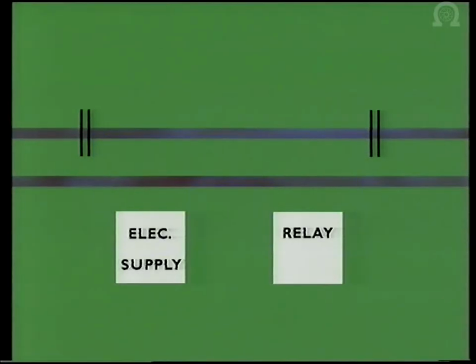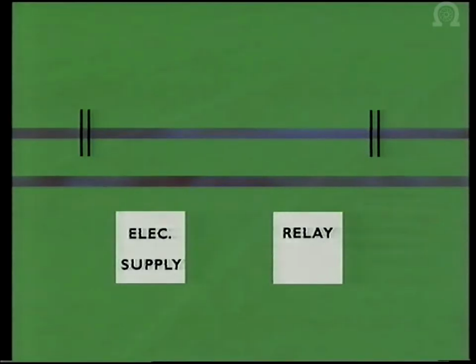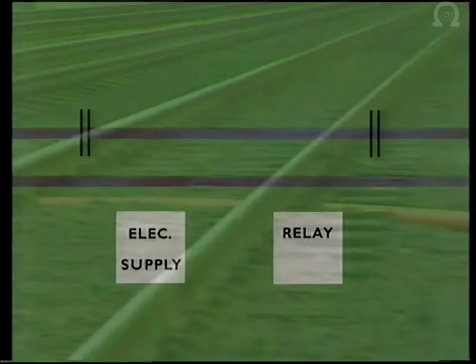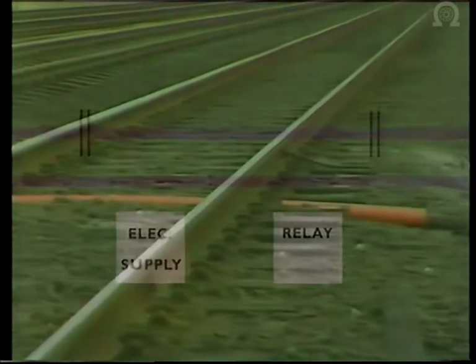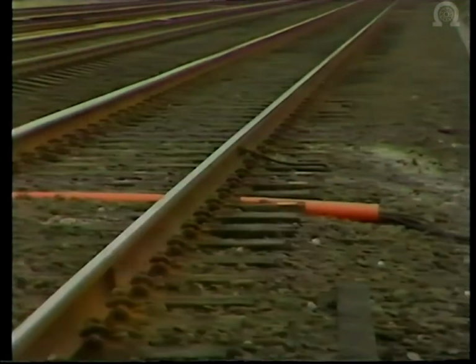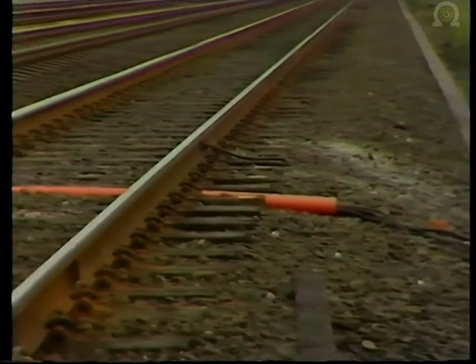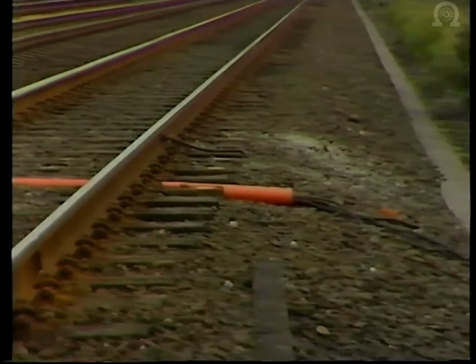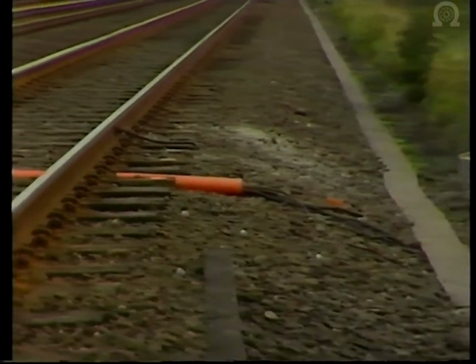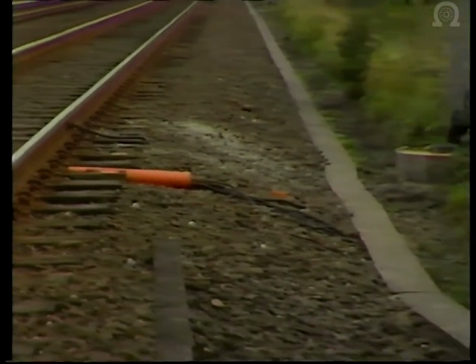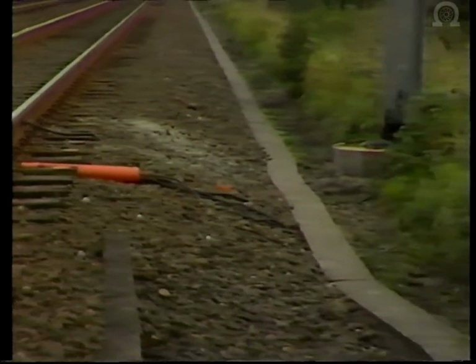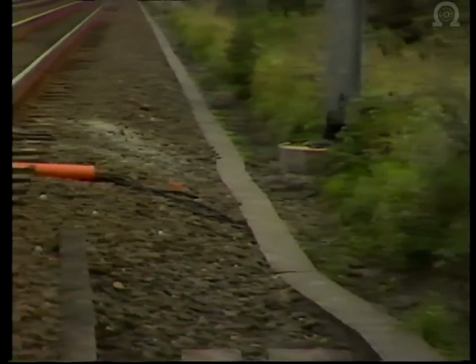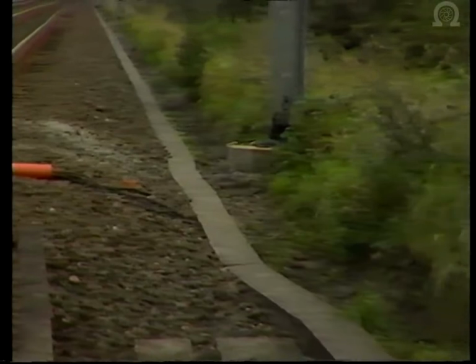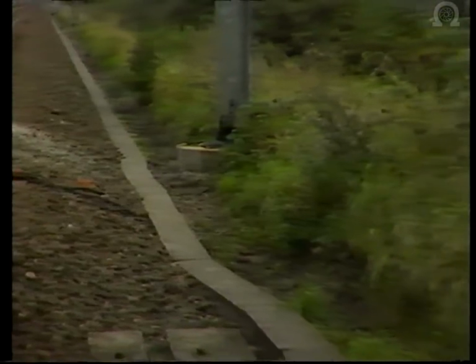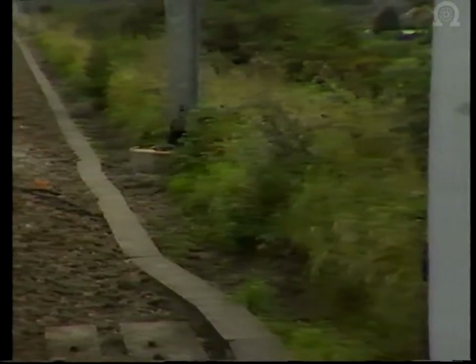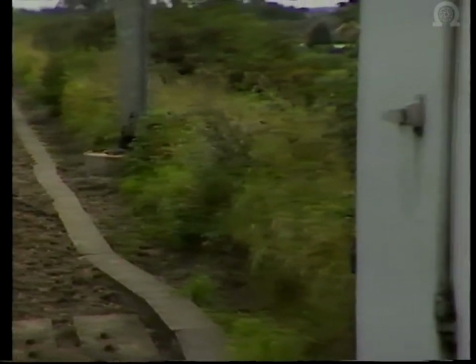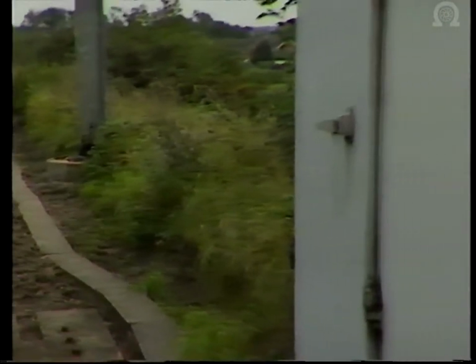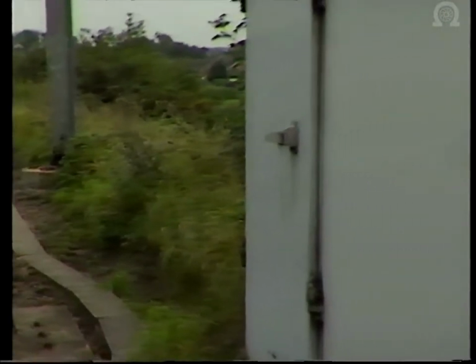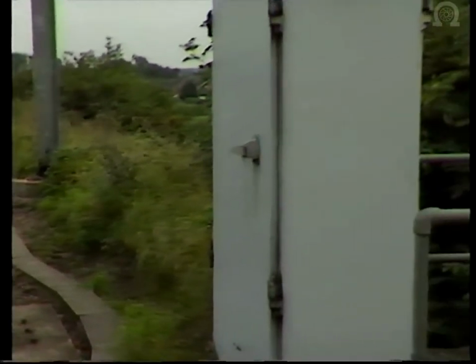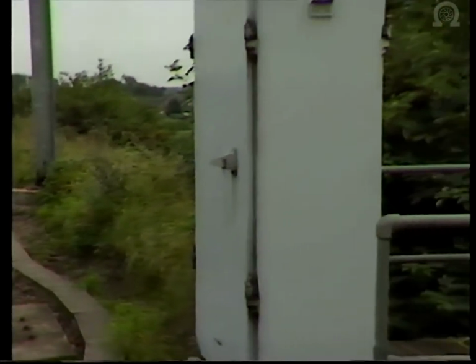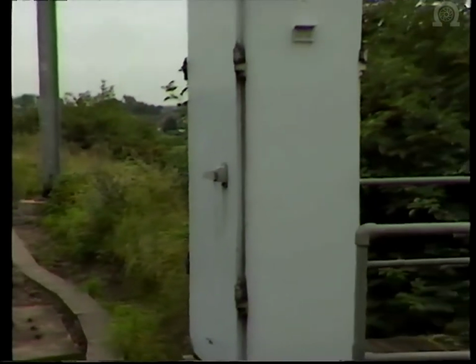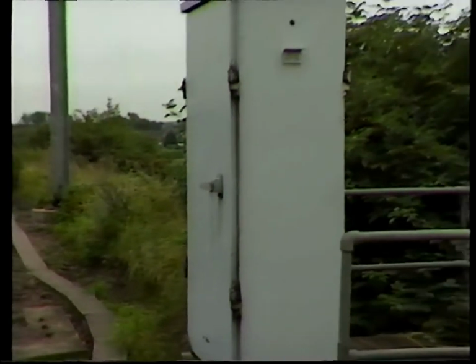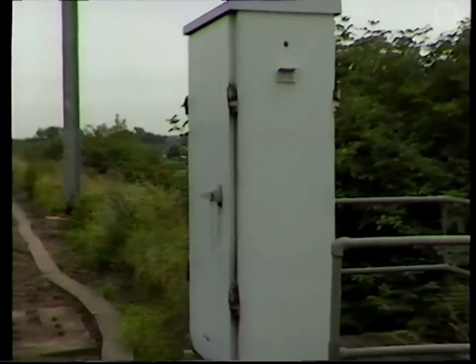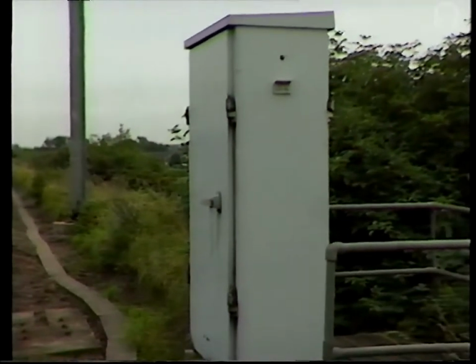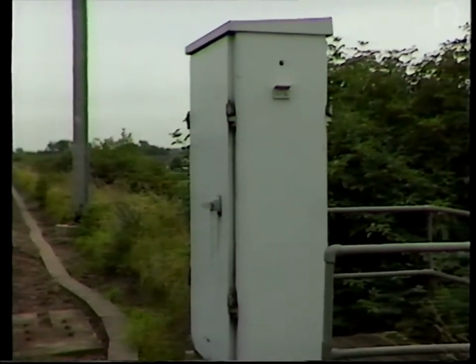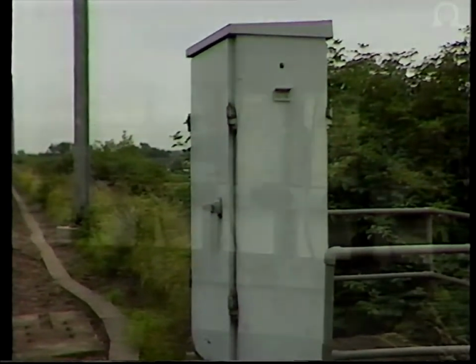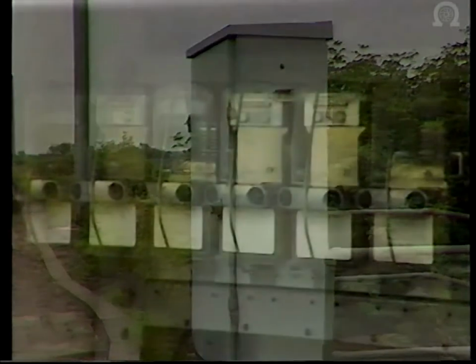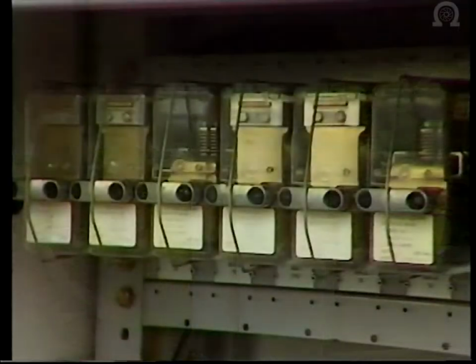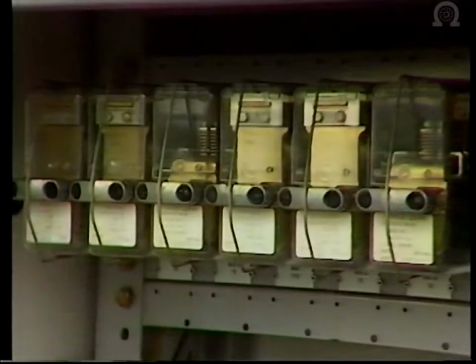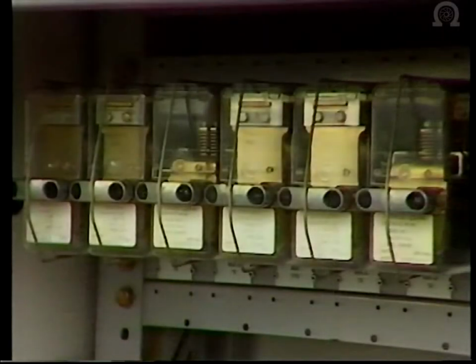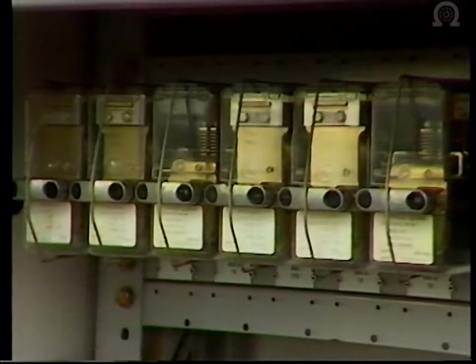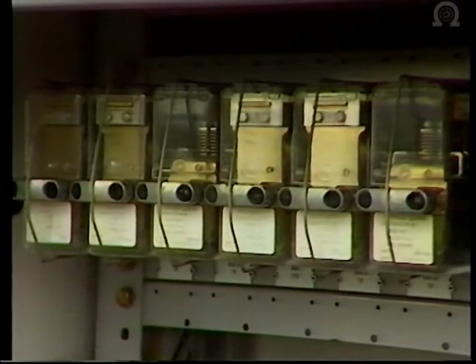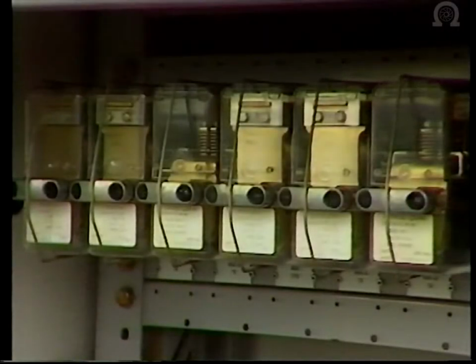The circuit has to include a control mechanism to operate the signals. The current is routed from the rail by cables to a line-side cabinet, which contains electromagnetic switches called relays.